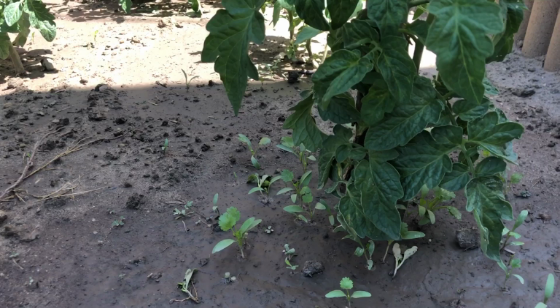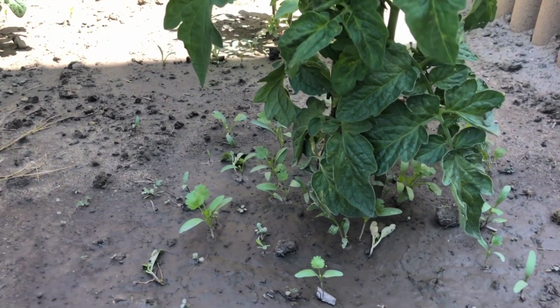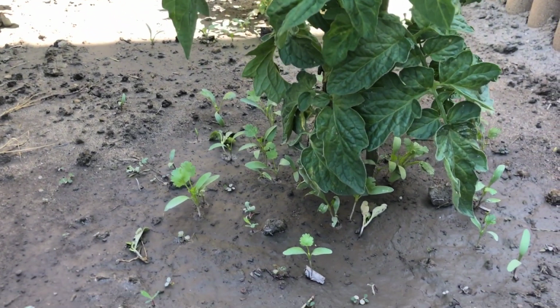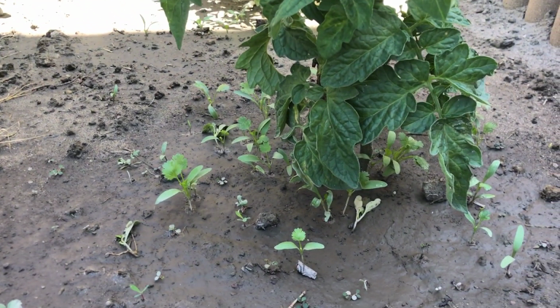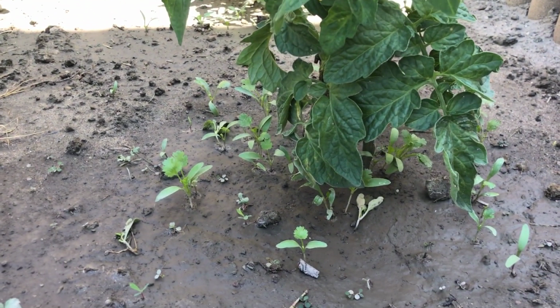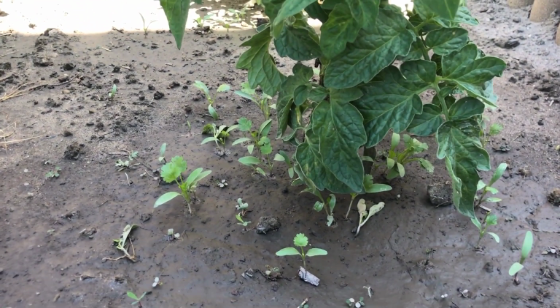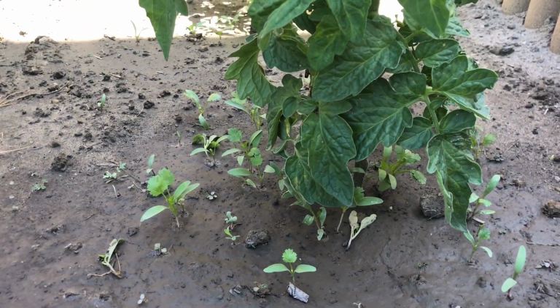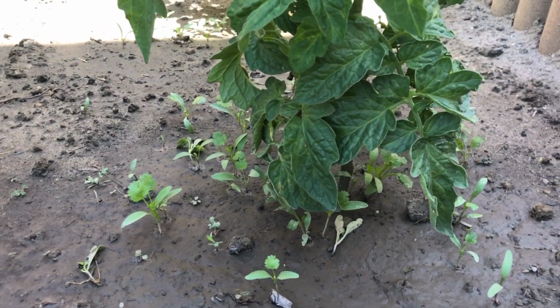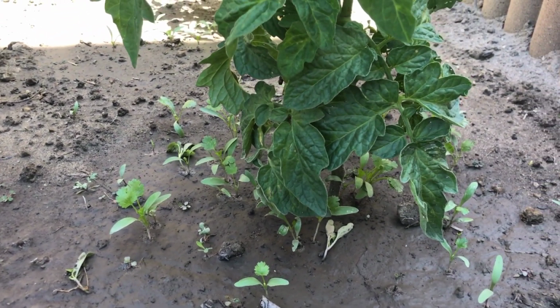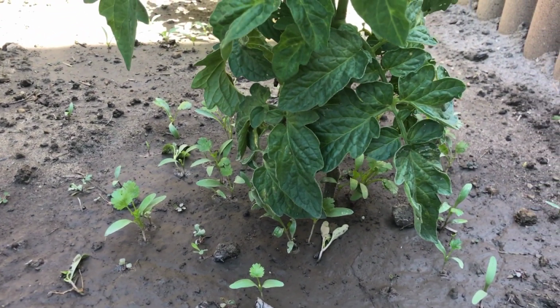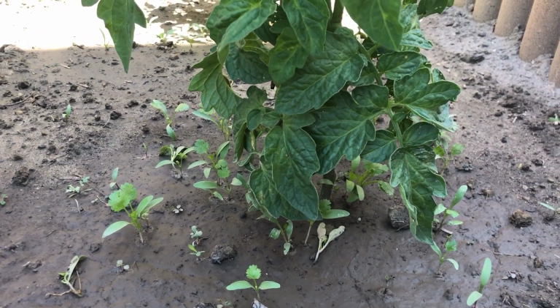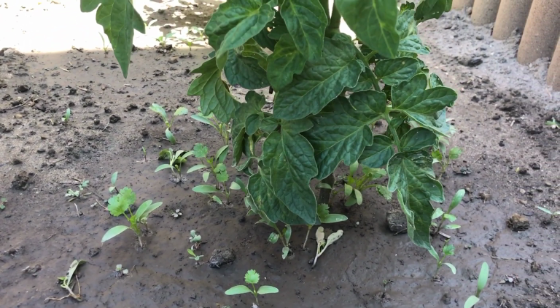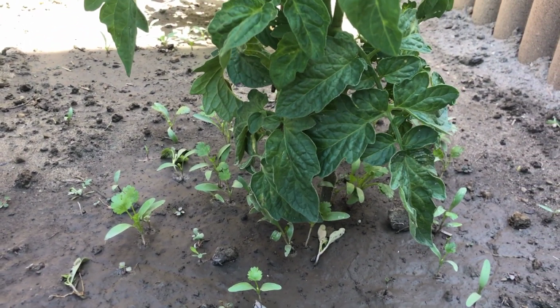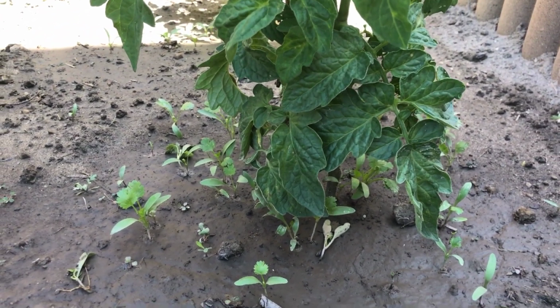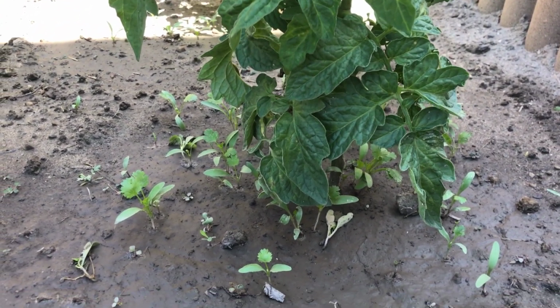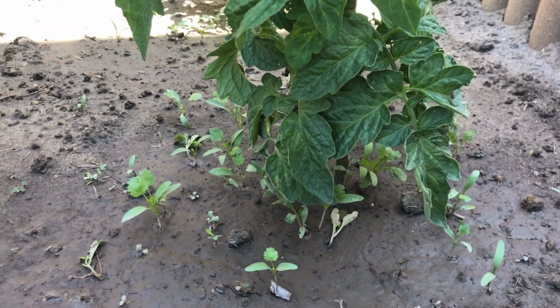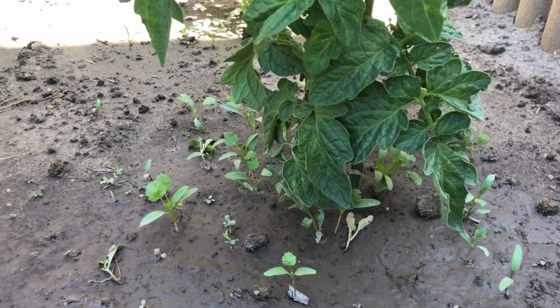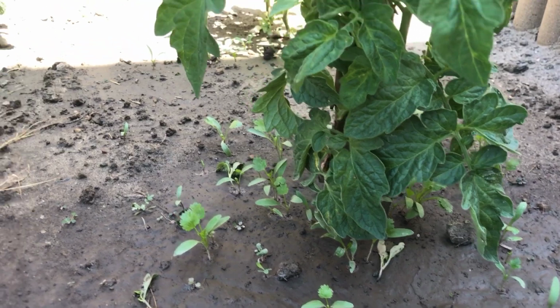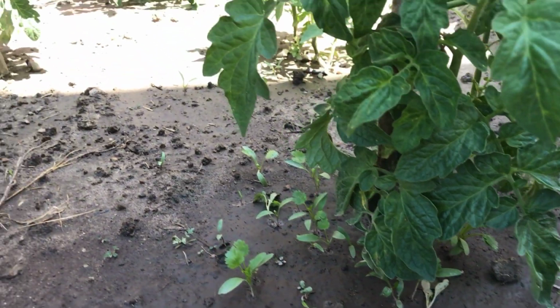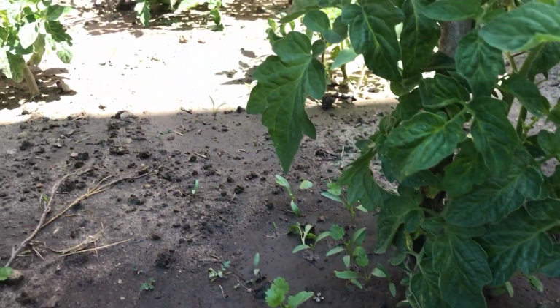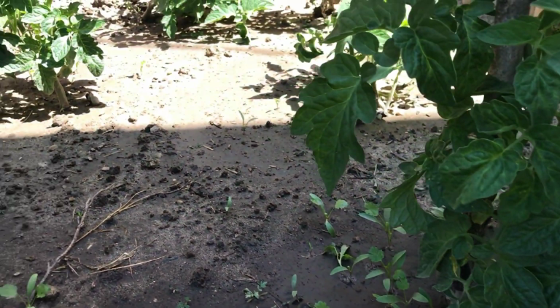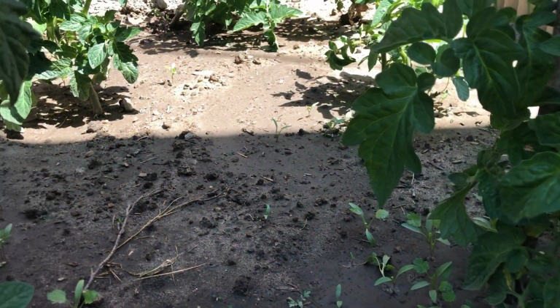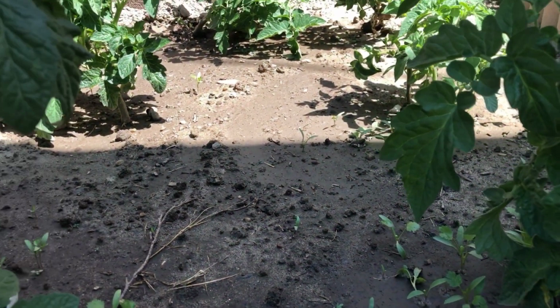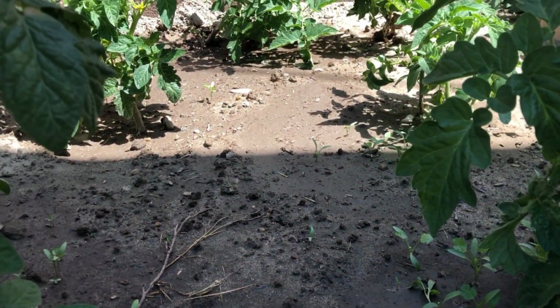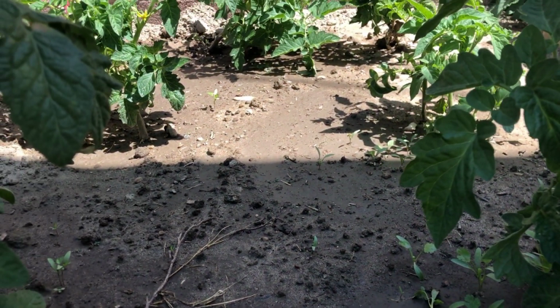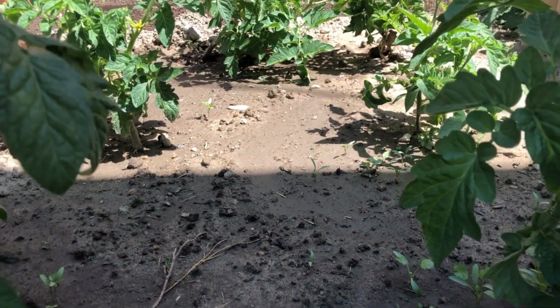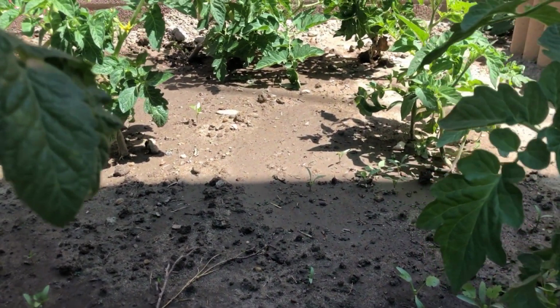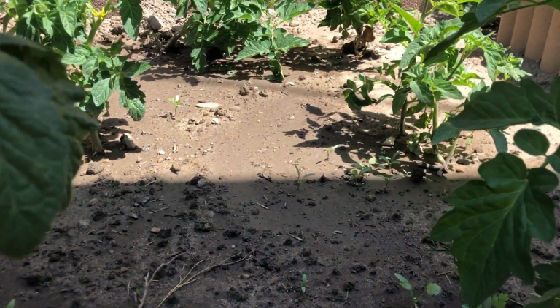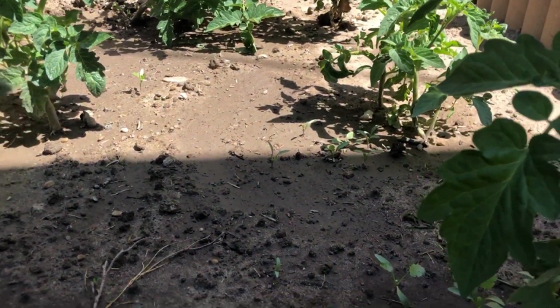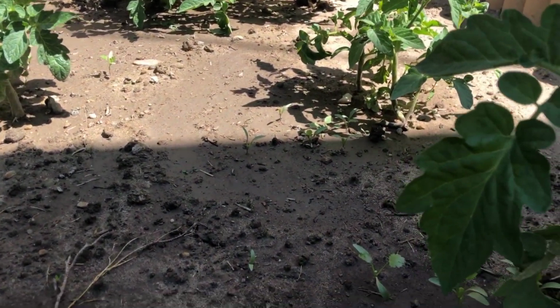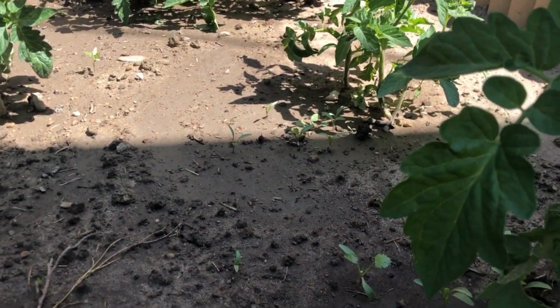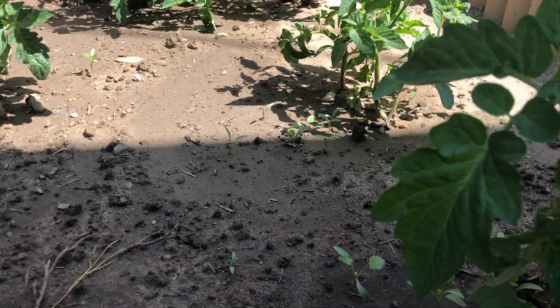Do you see these small seedlings growing all over? These are coriander seedlings. I will let you know how I made these grow everywhere in the garden in a minute.